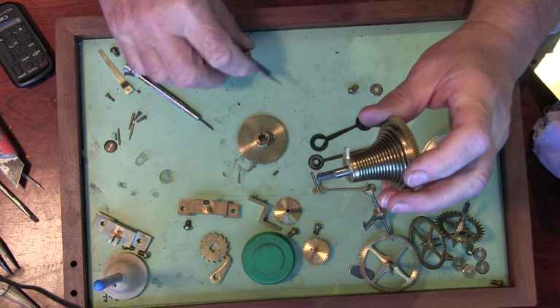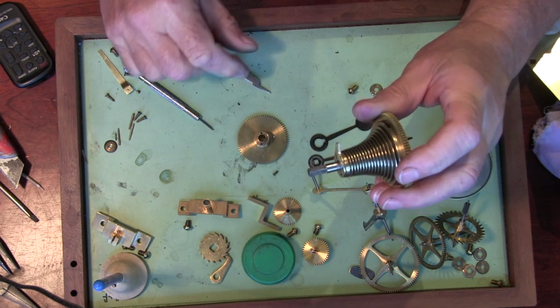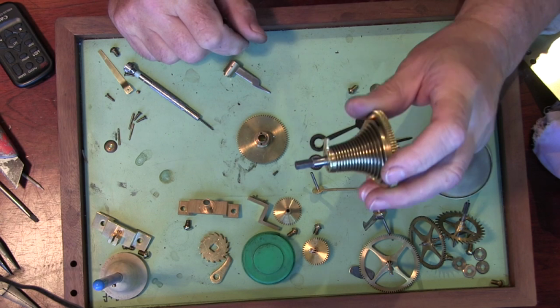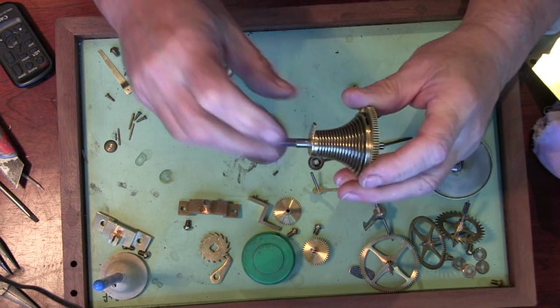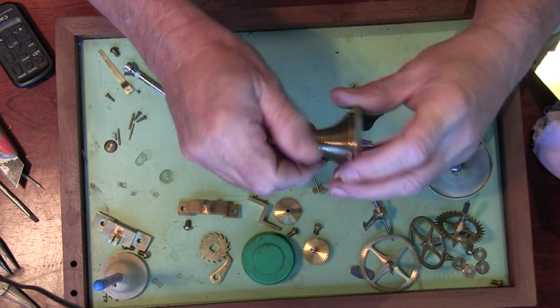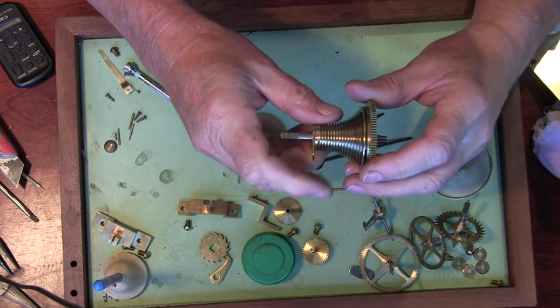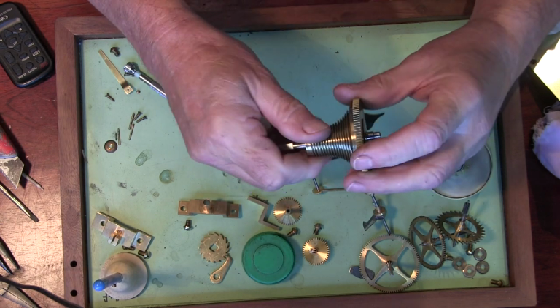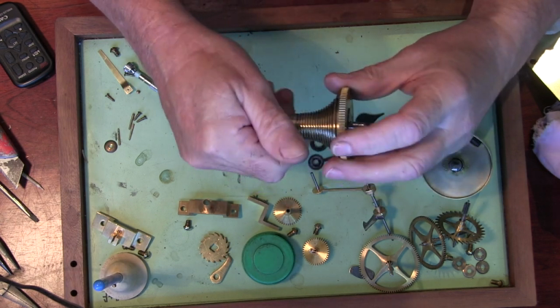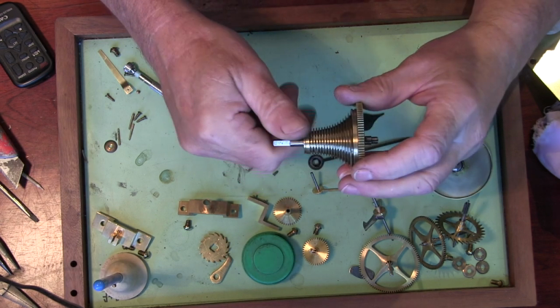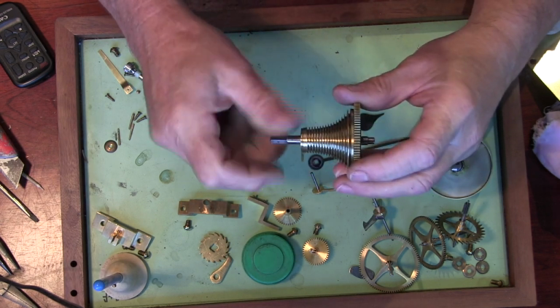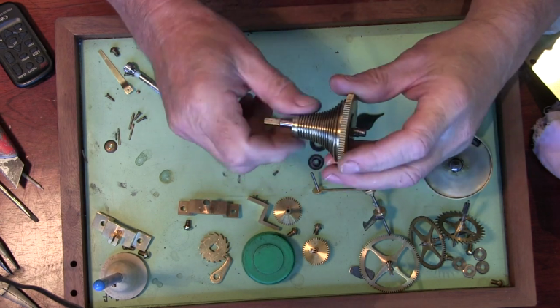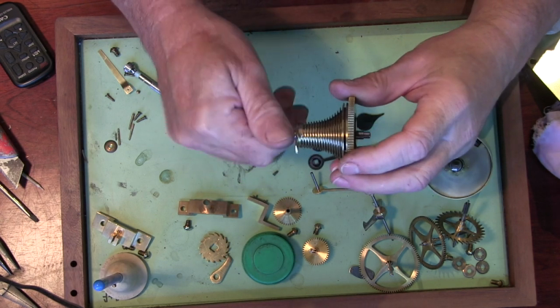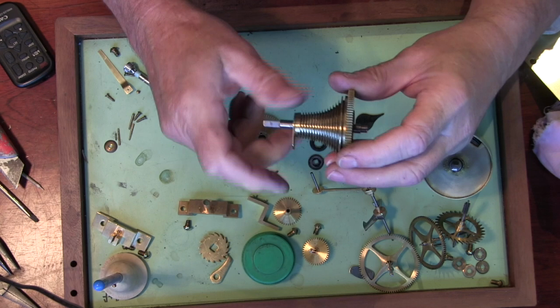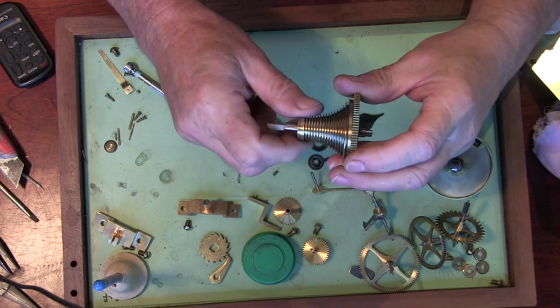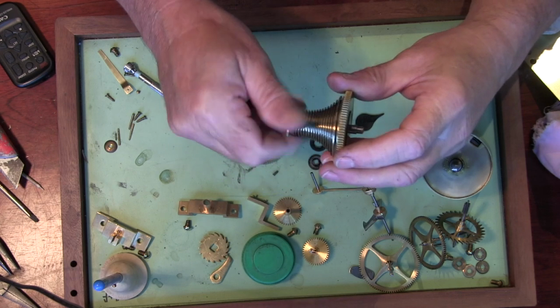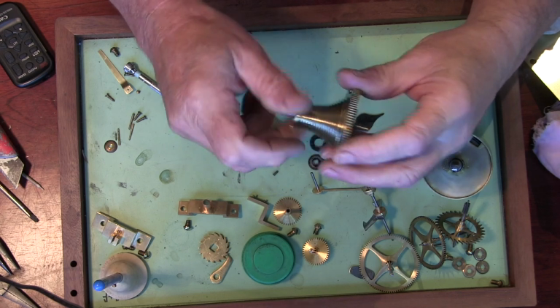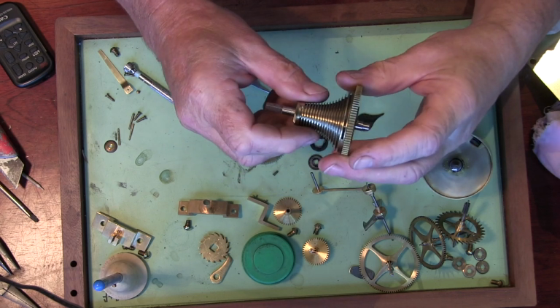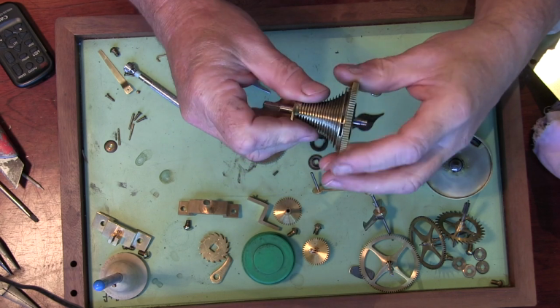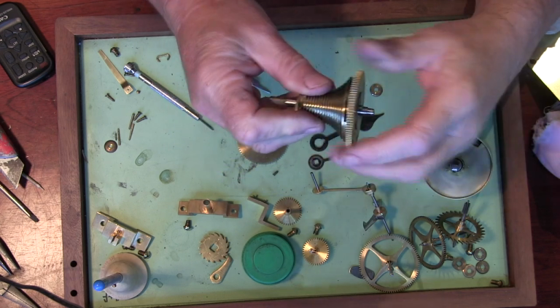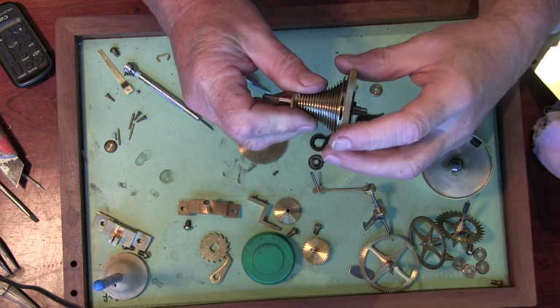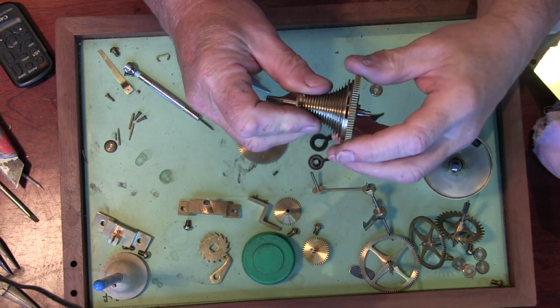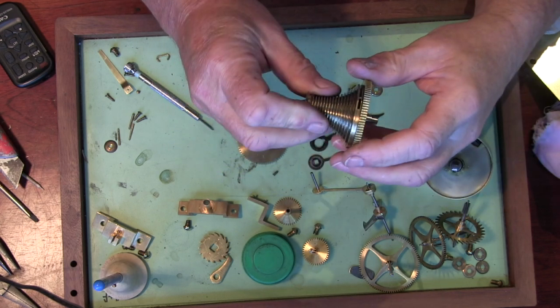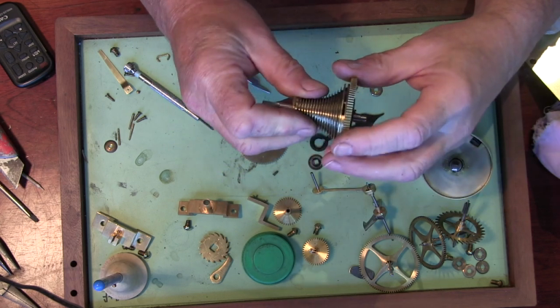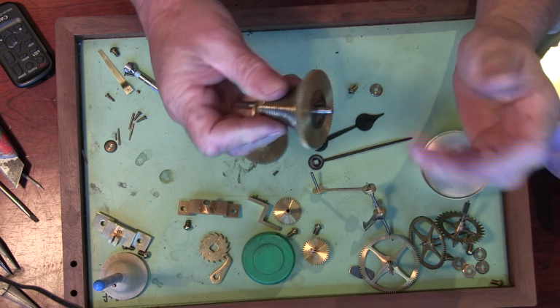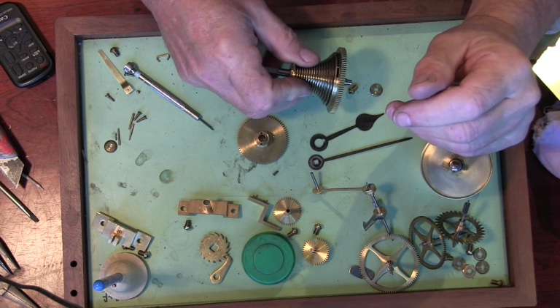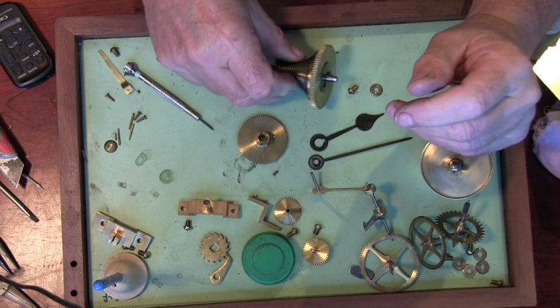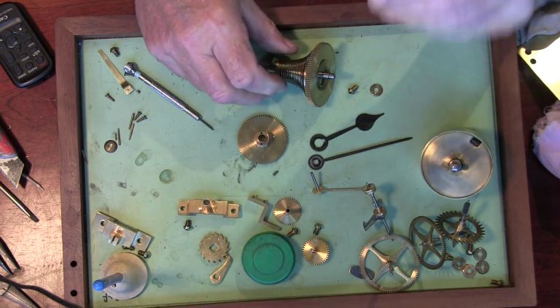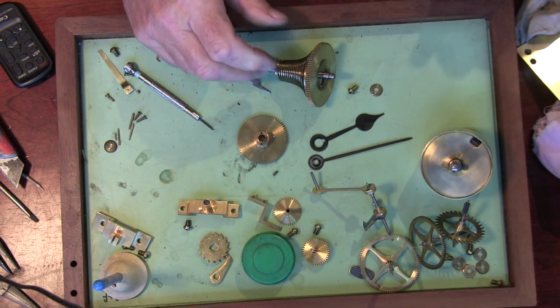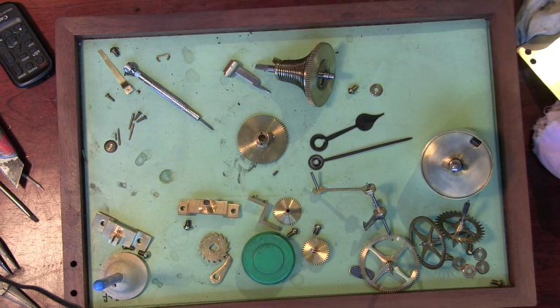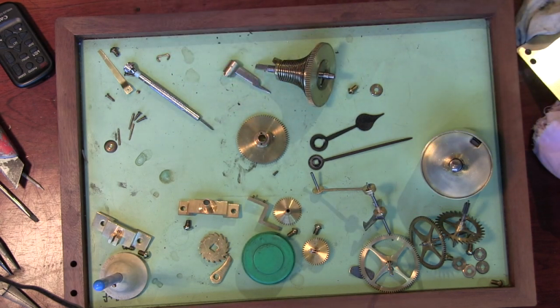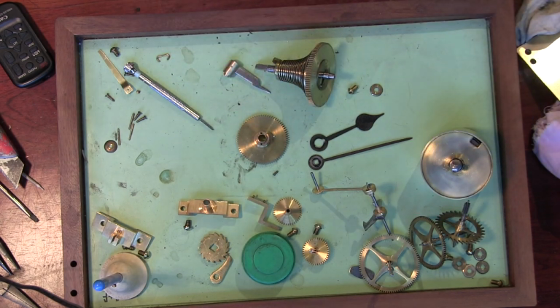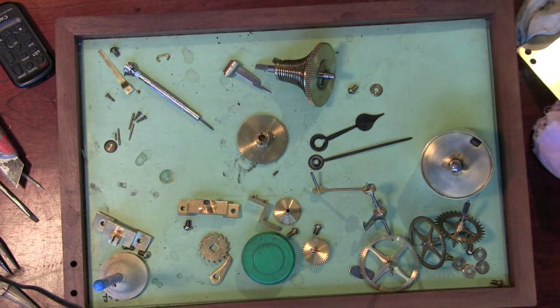I'll show you that a bit better when I get it all back in the clock. So I'll just assemble the clock now. While I've got this out, I've got the chain dangling over here — it's just been oiled.